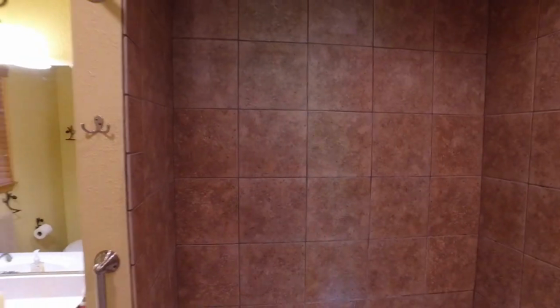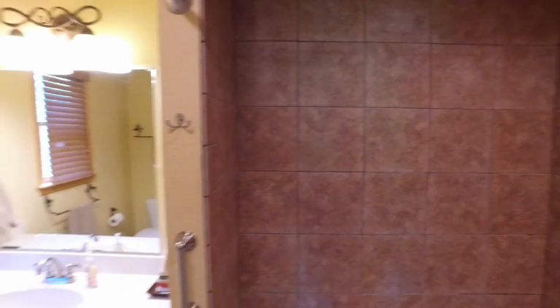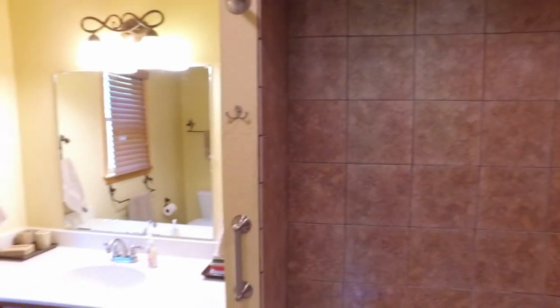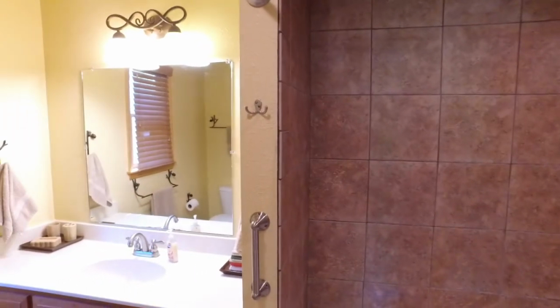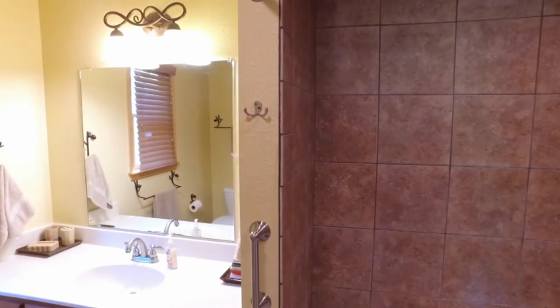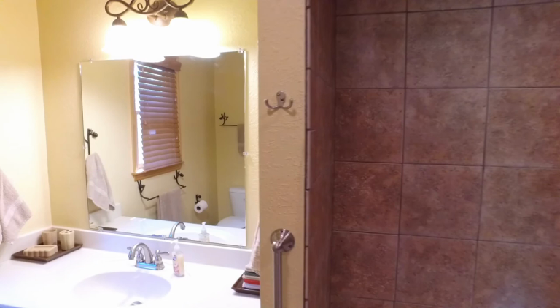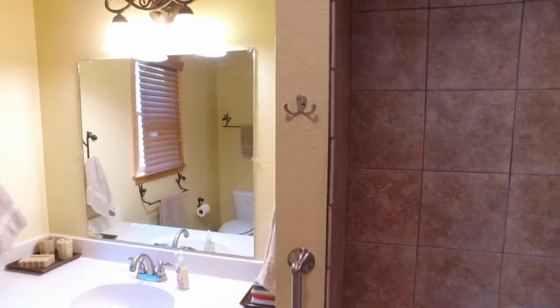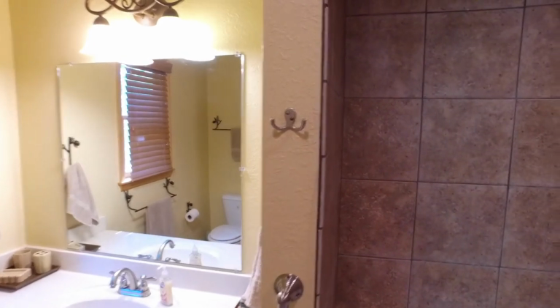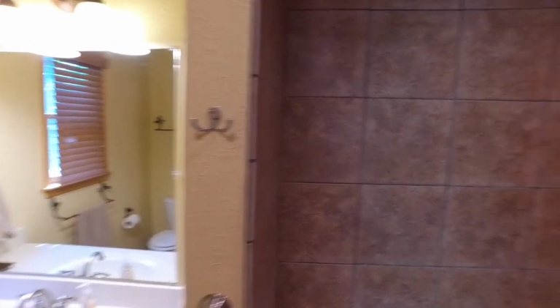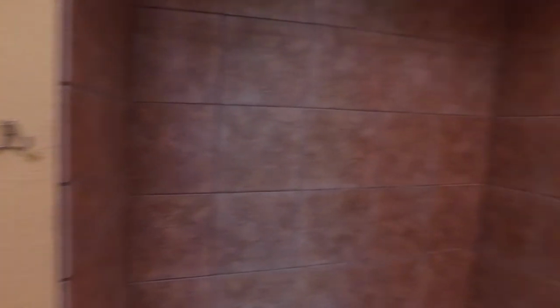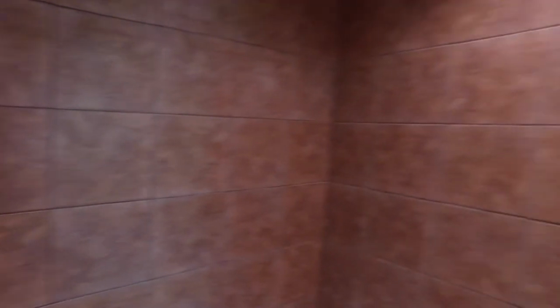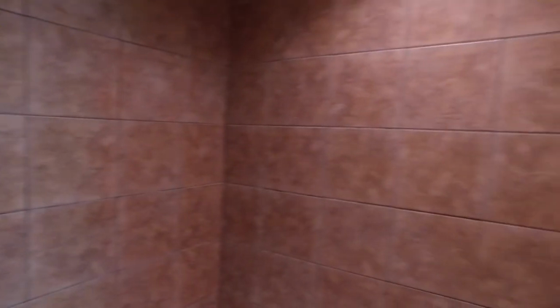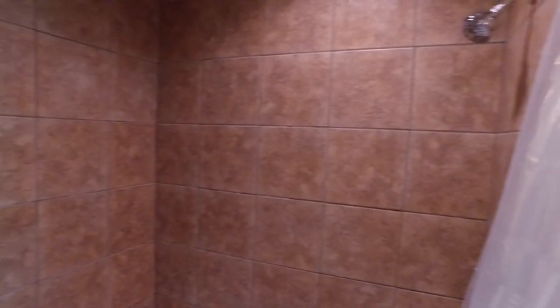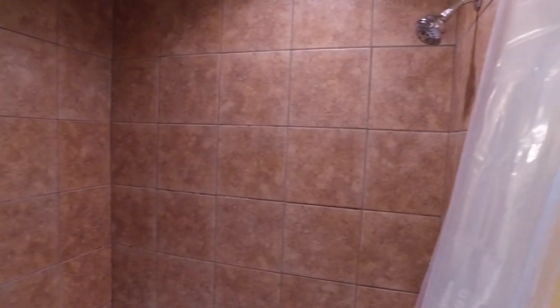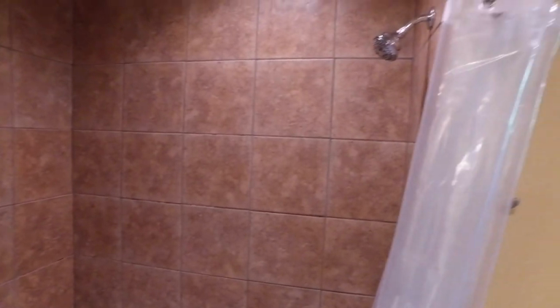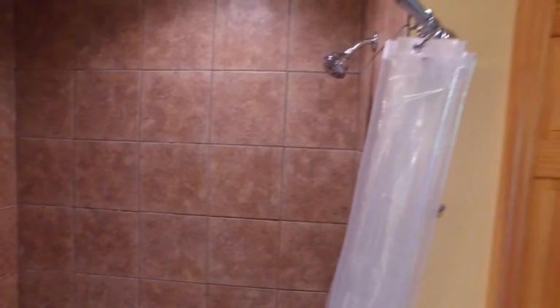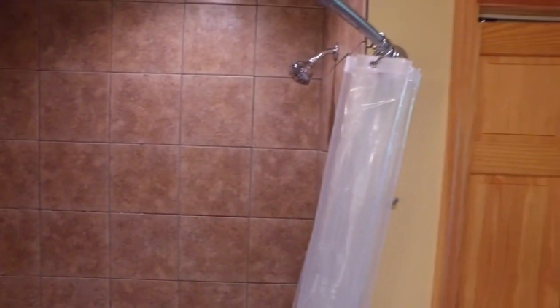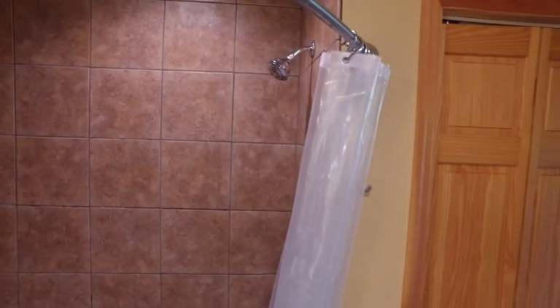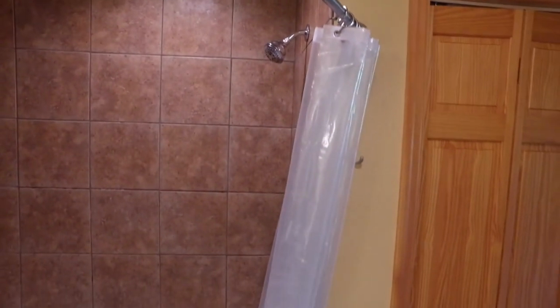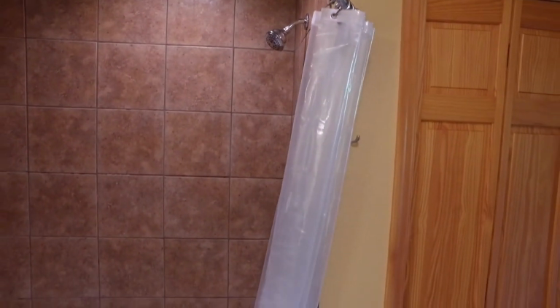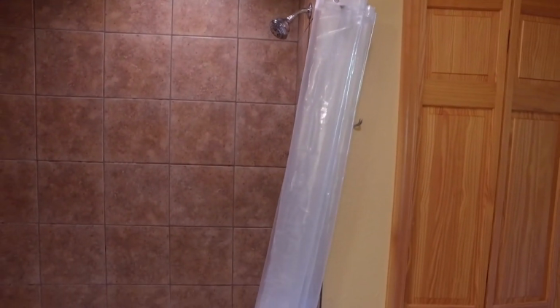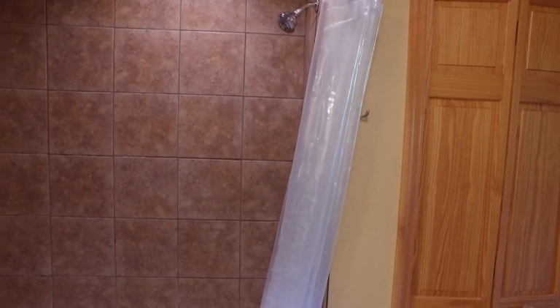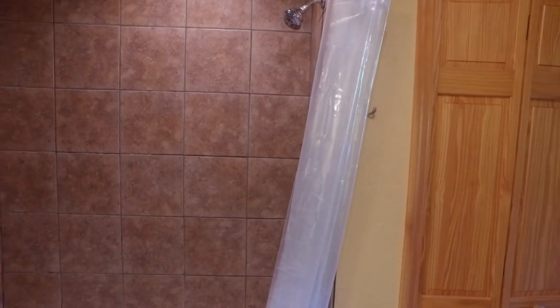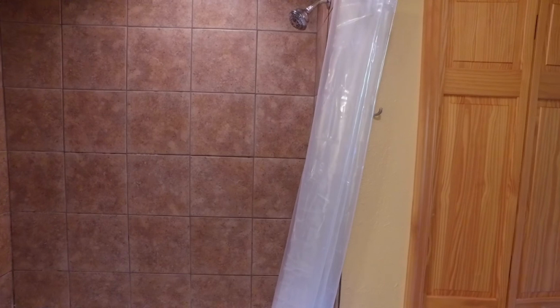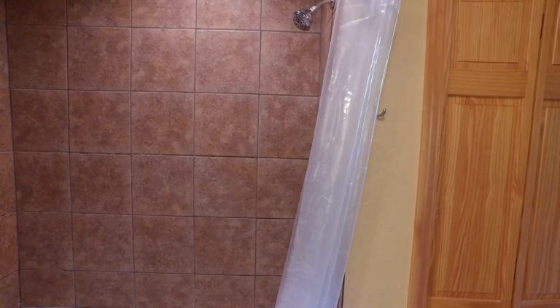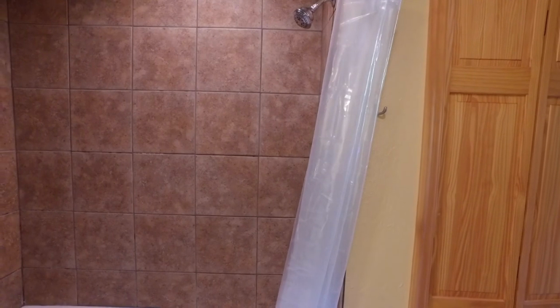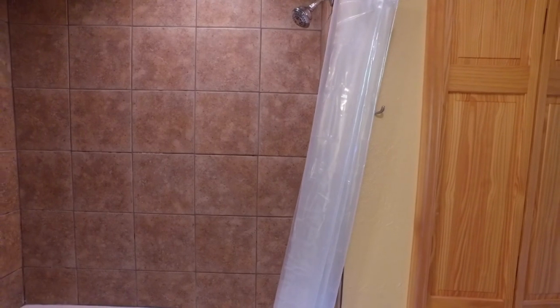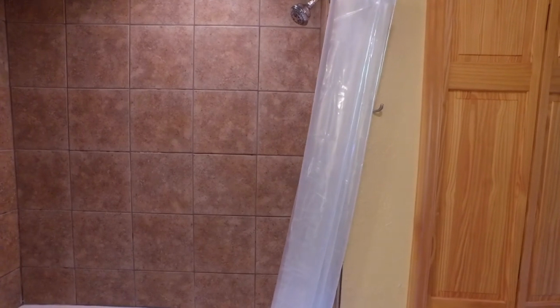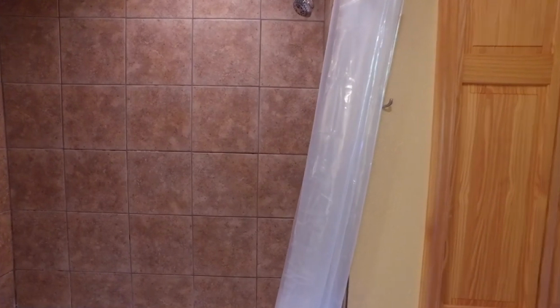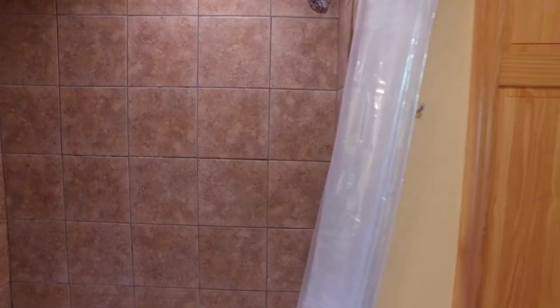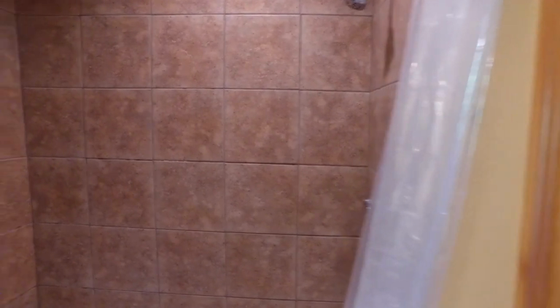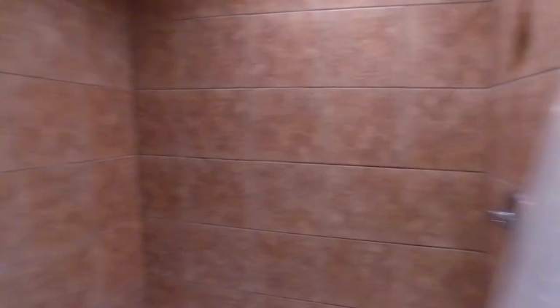The master bath is awesome — big Jacuzzi tub with a tiled shower and a vanity.